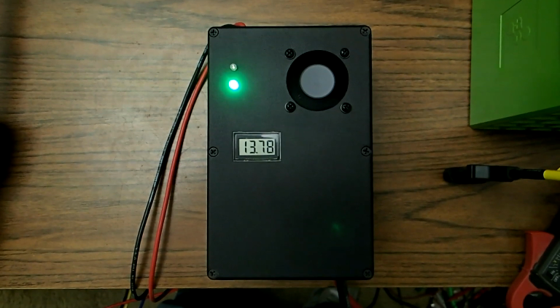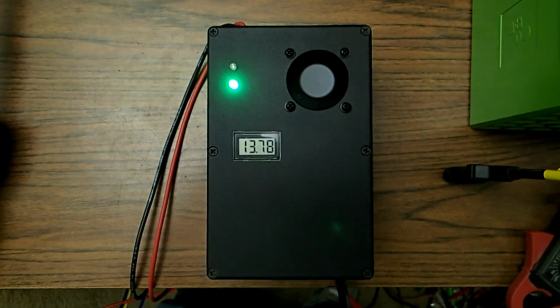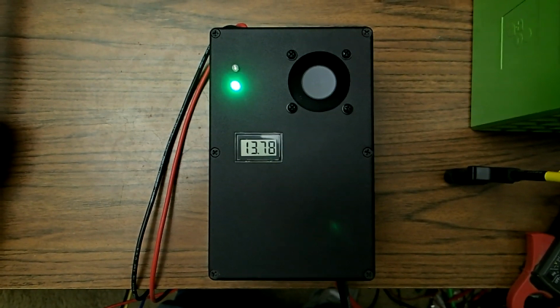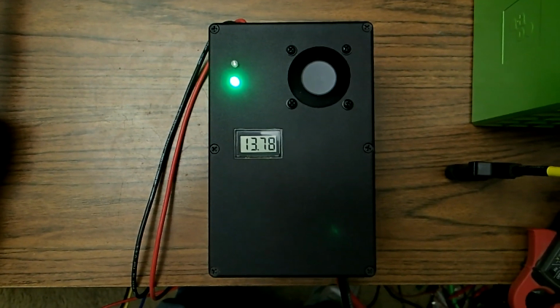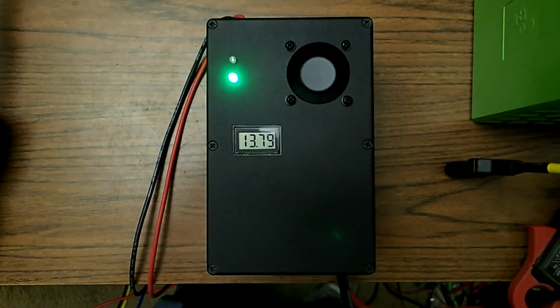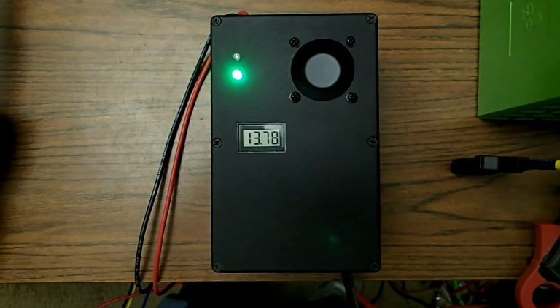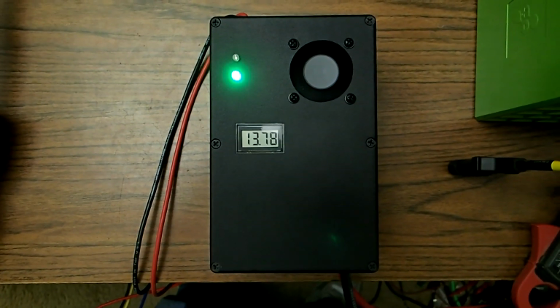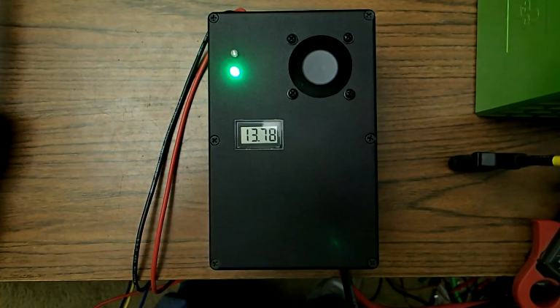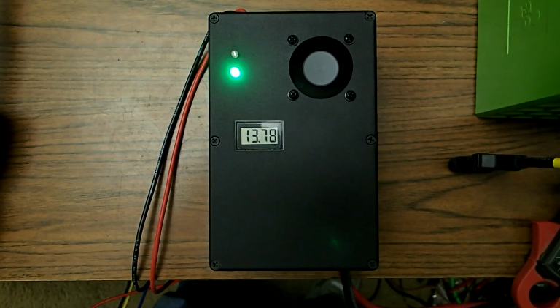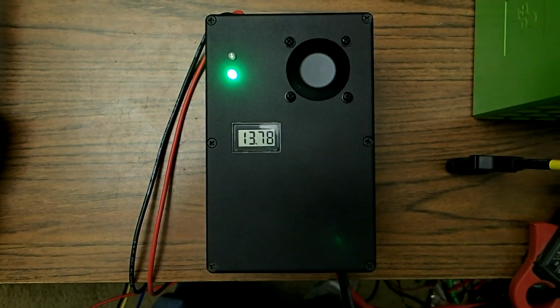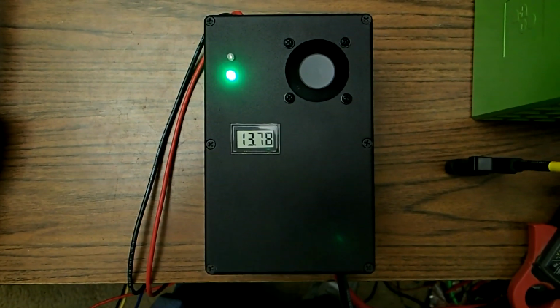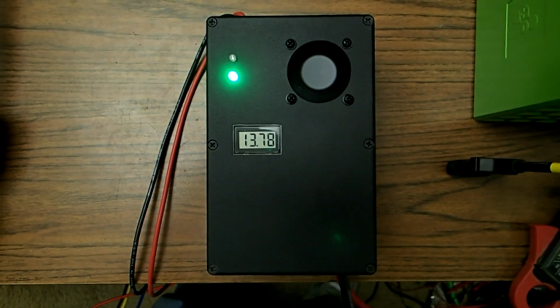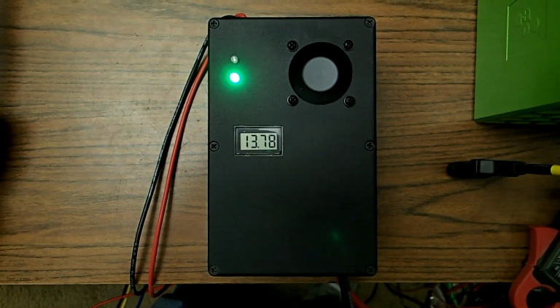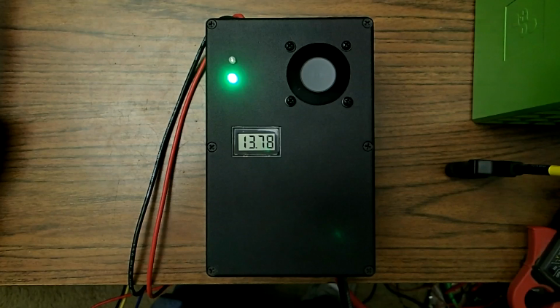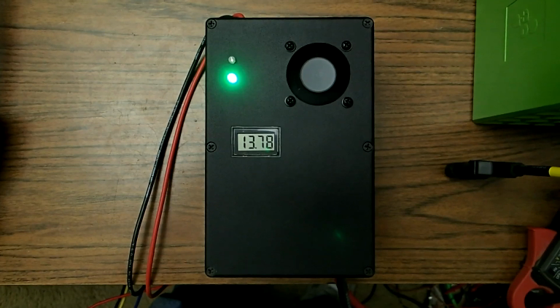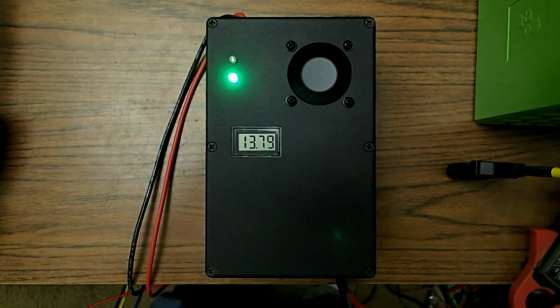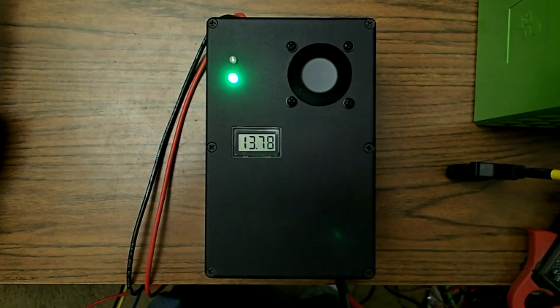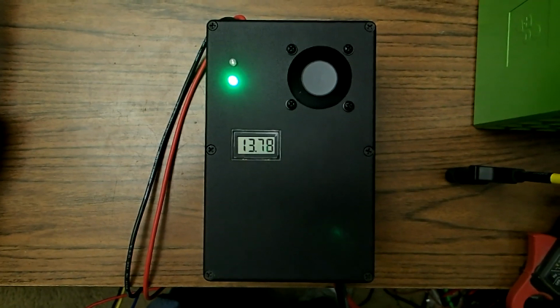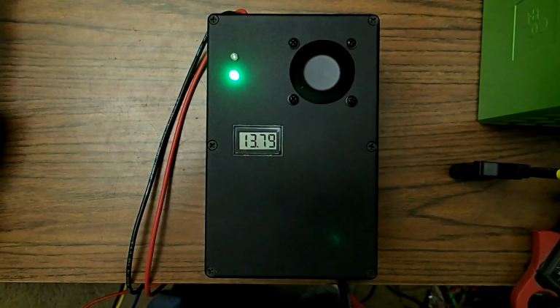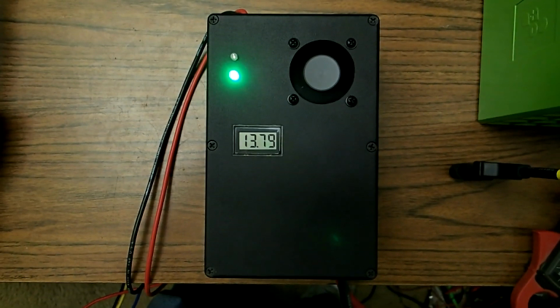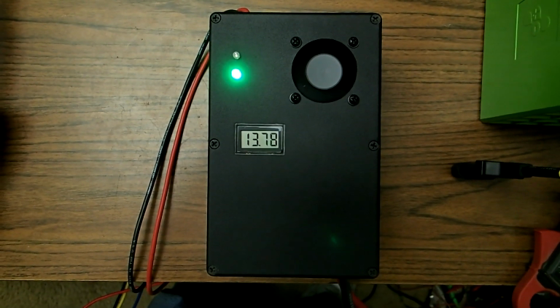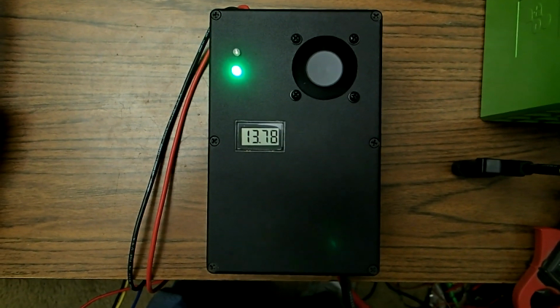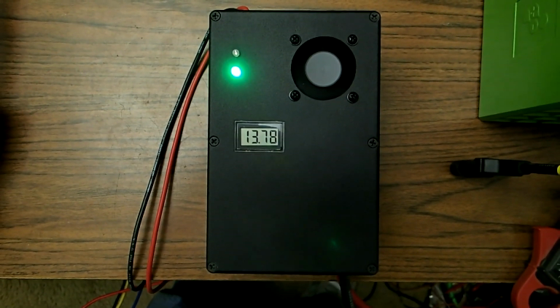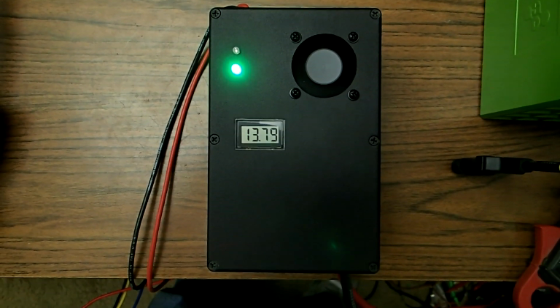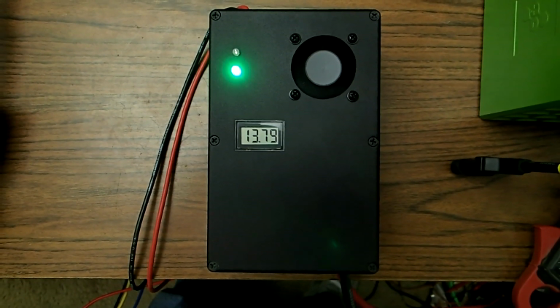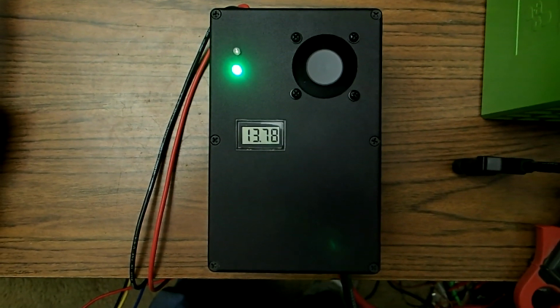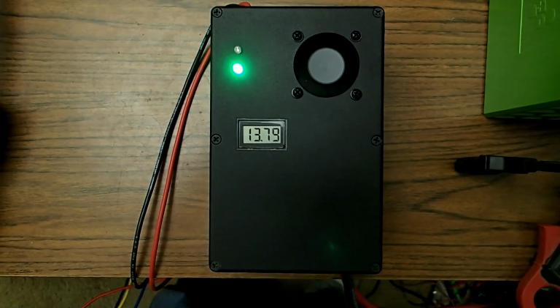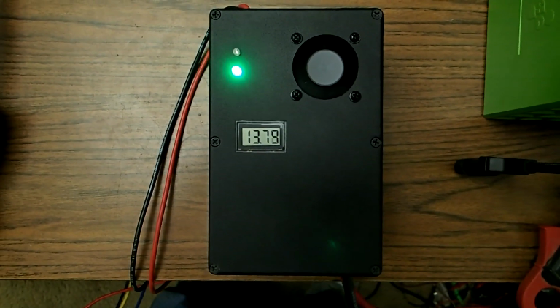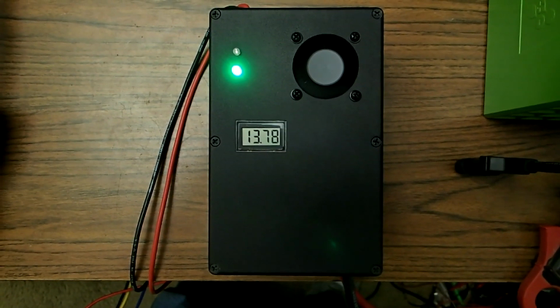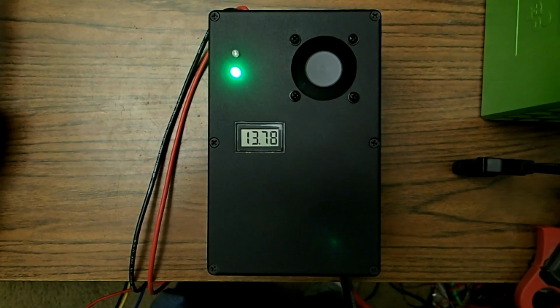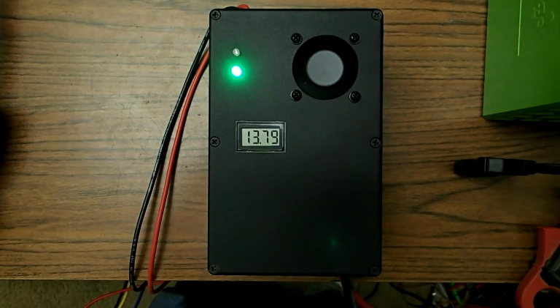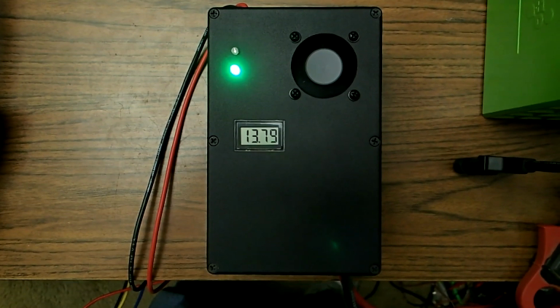So this concludes my experiment on this charger. If anybody wants information on how to obtain one of these, I am selling these — just let me know.